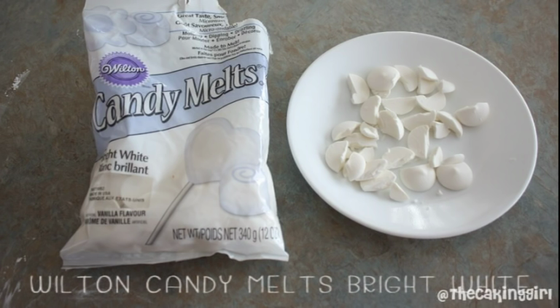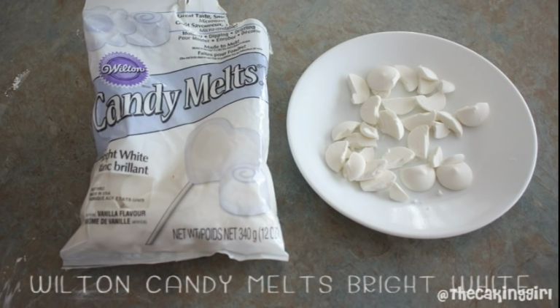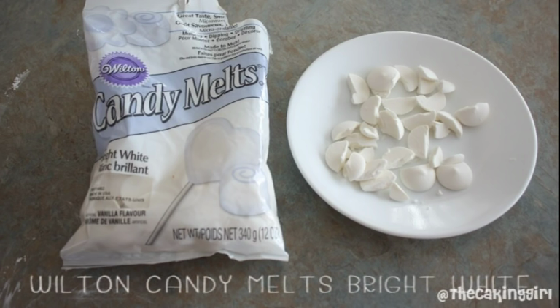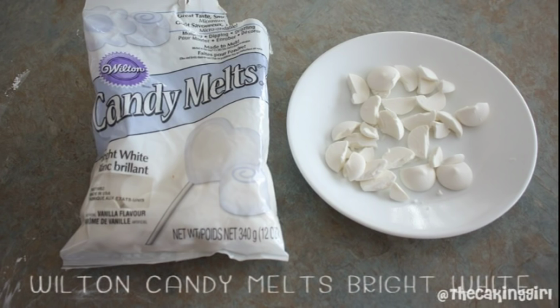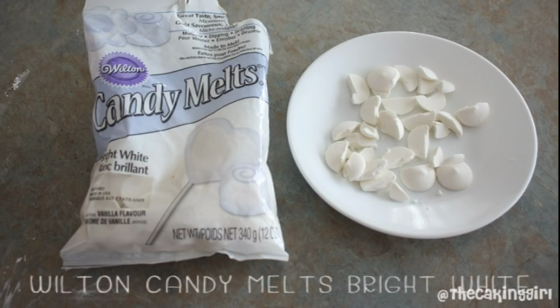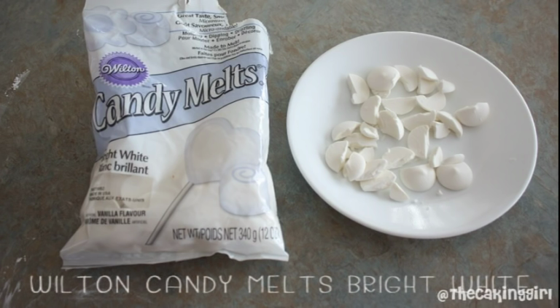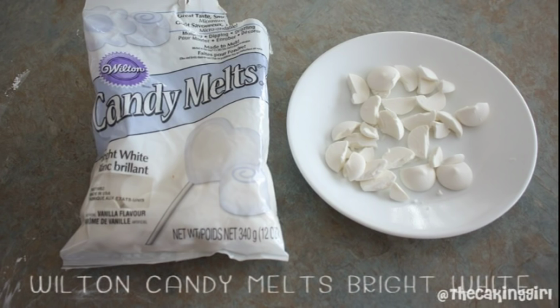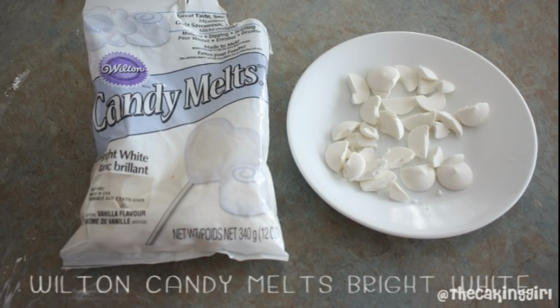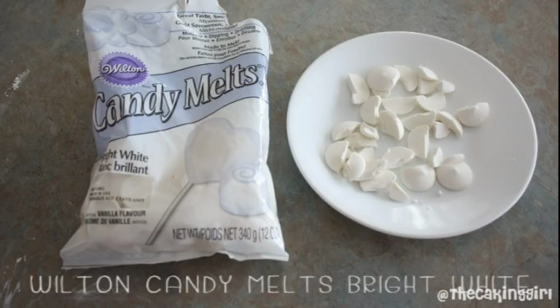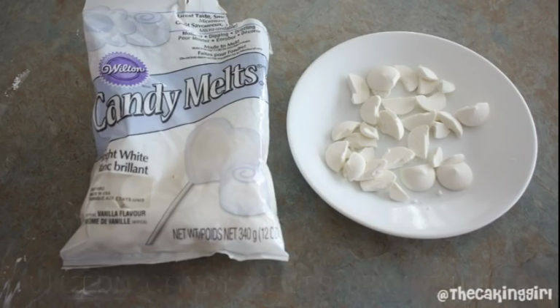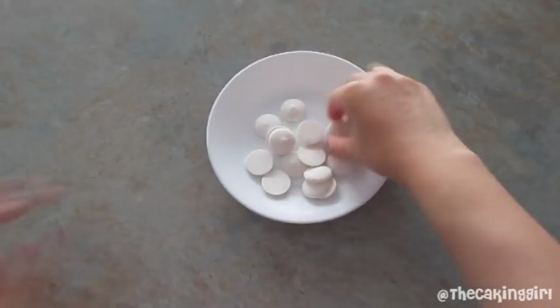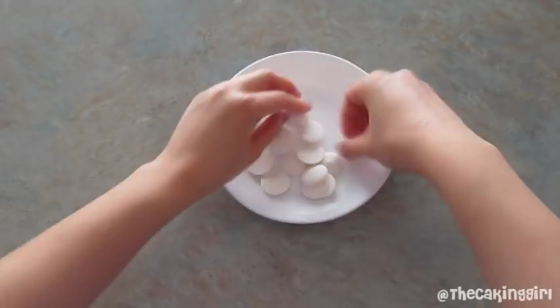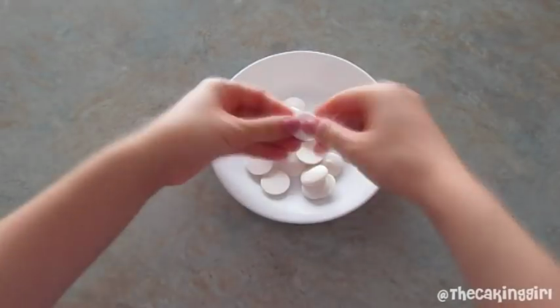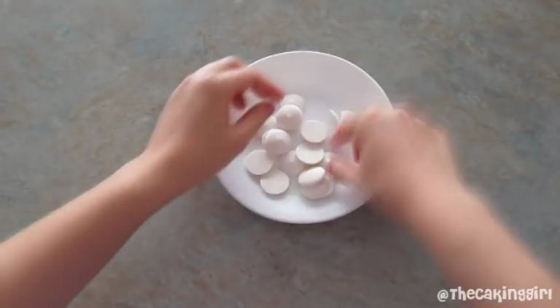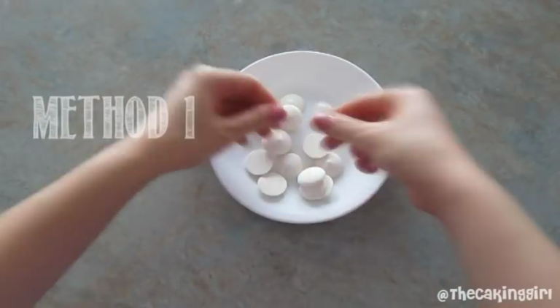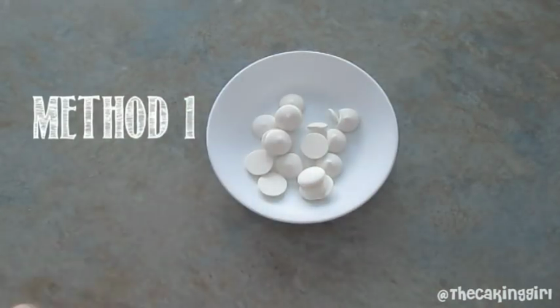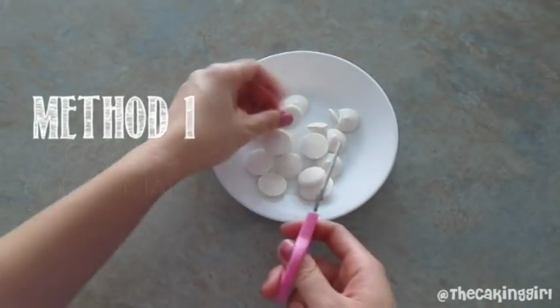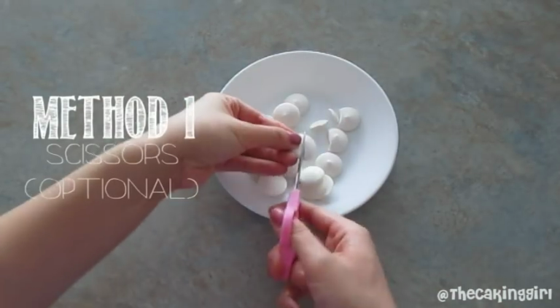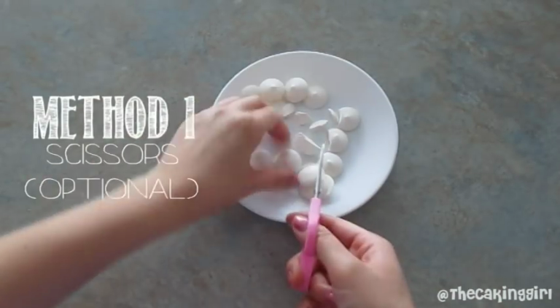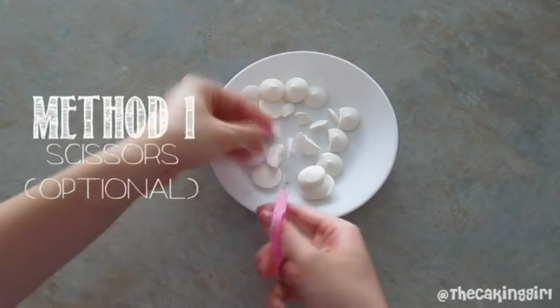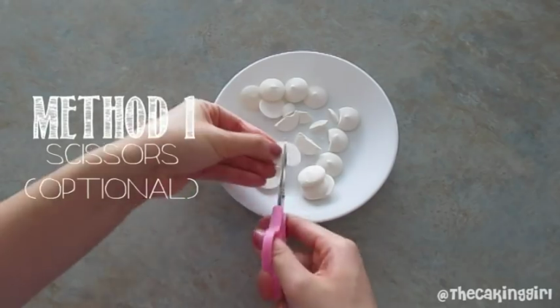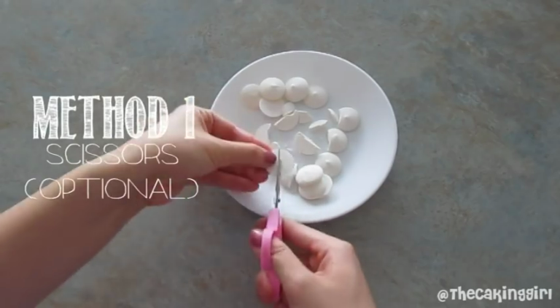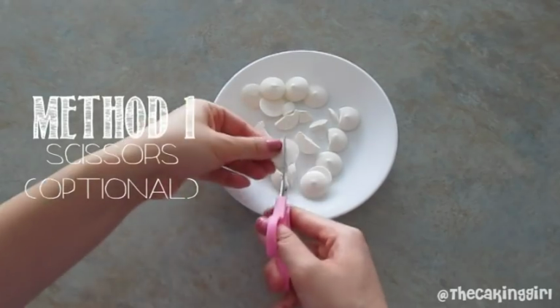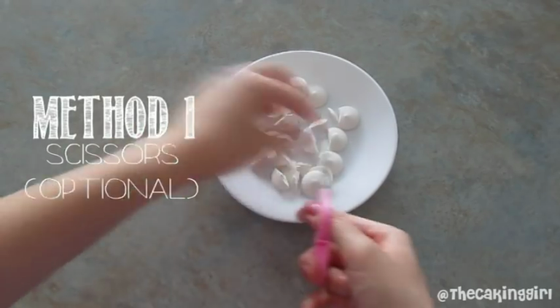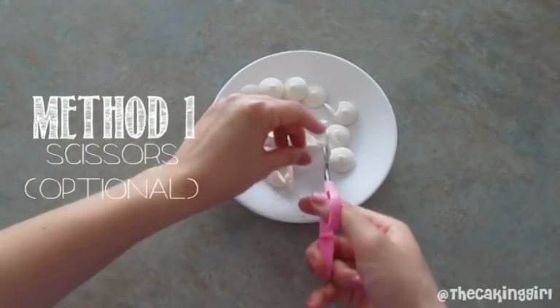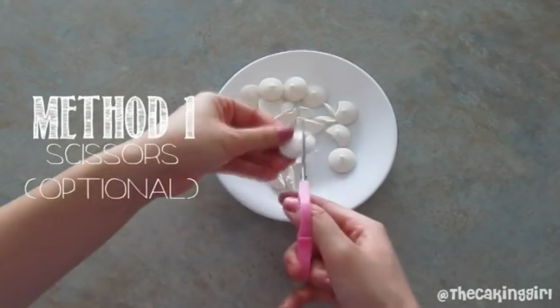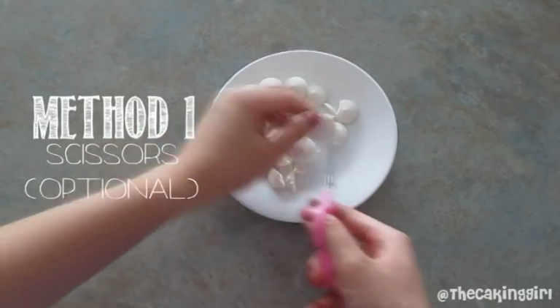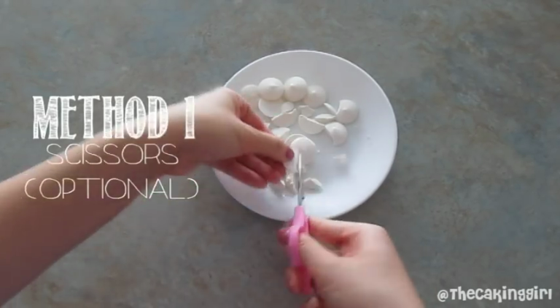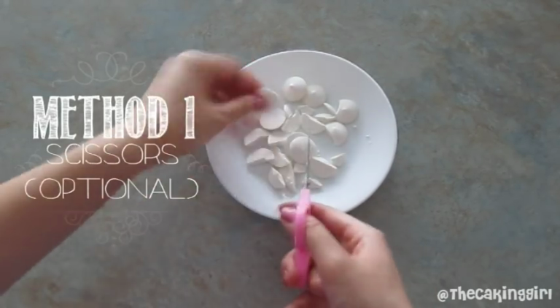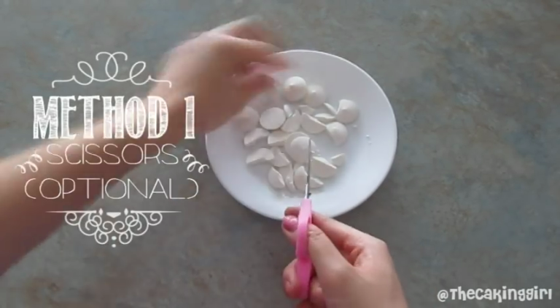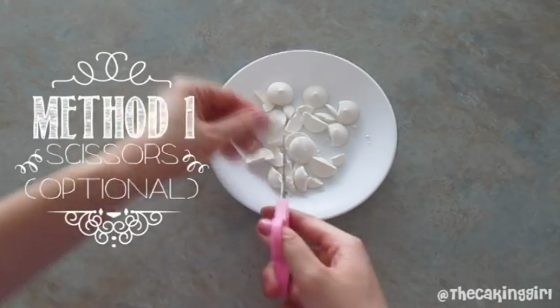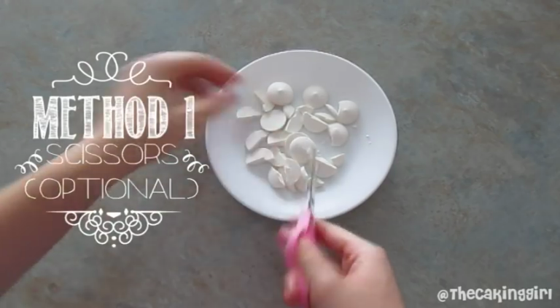For the first two, you're going to need Wilton's candy melts in bright white color. The first method is really simple. You can cut them in half with a pair of scissors or you can break them in half with your hands.